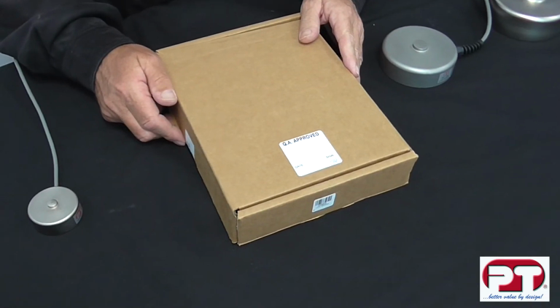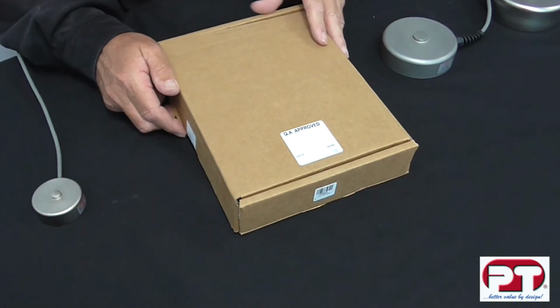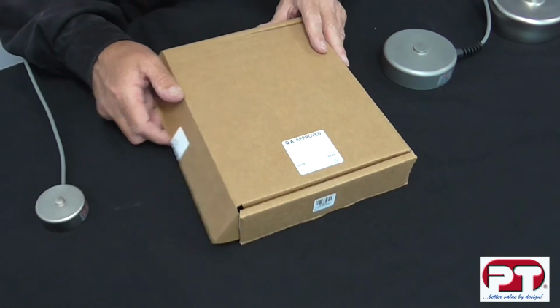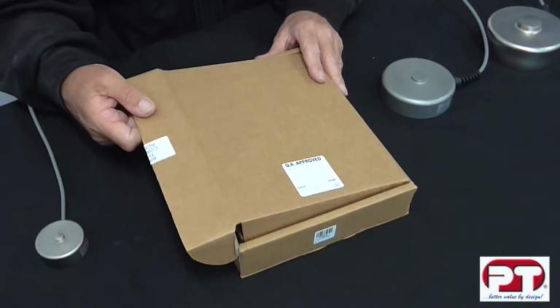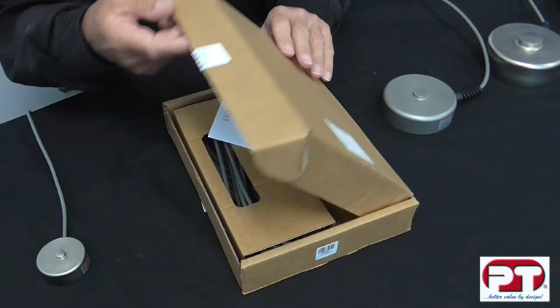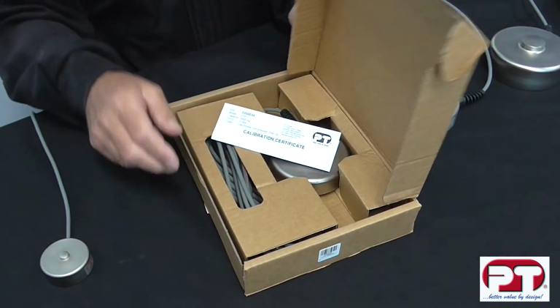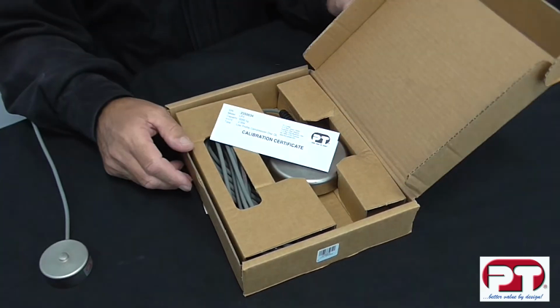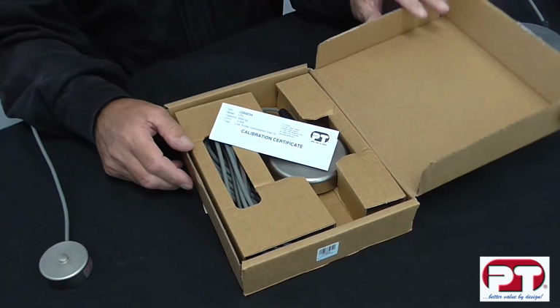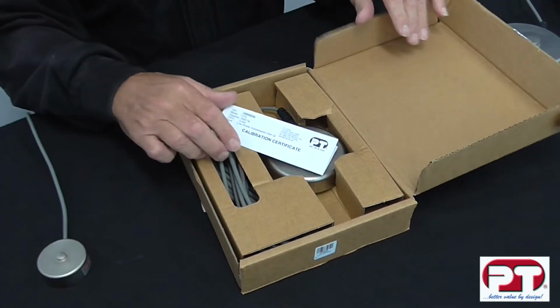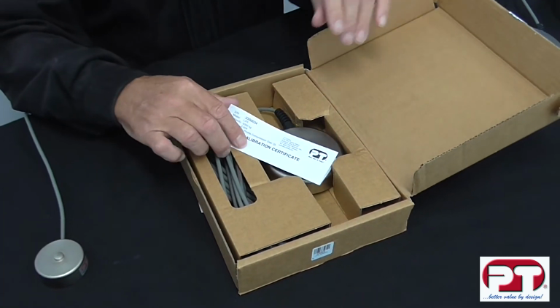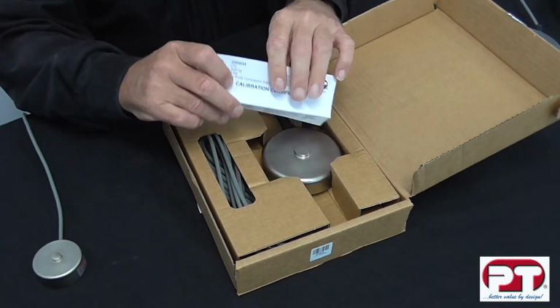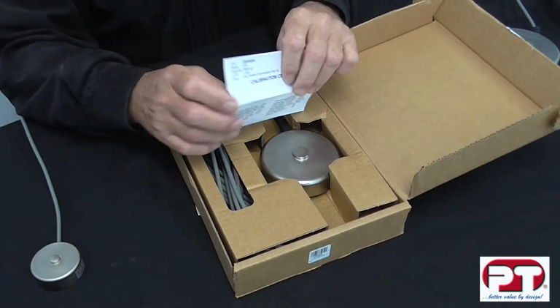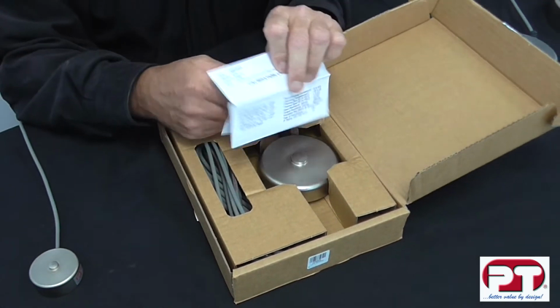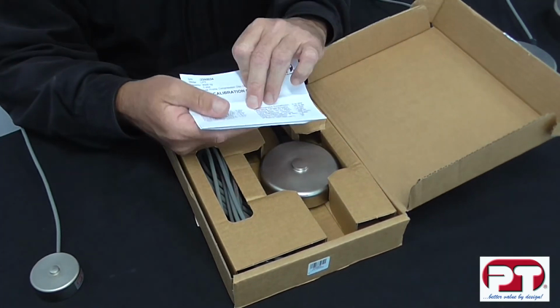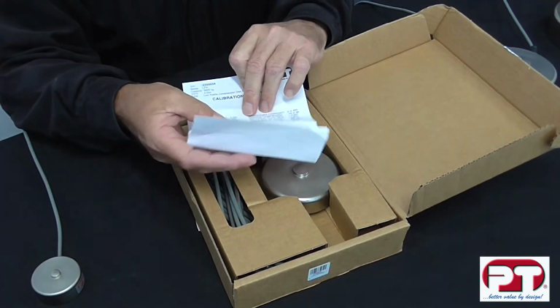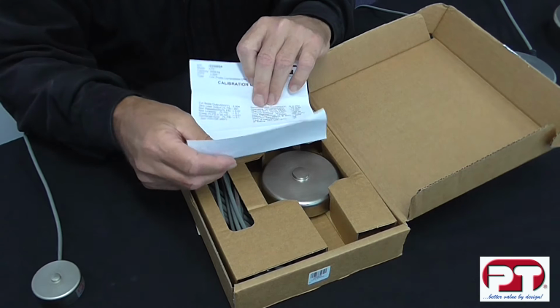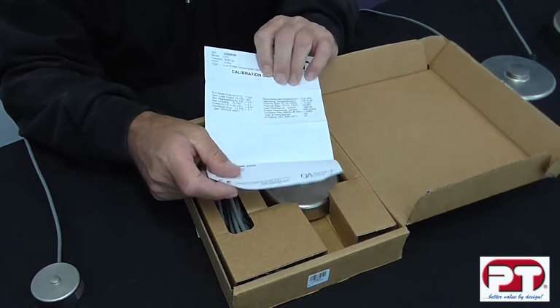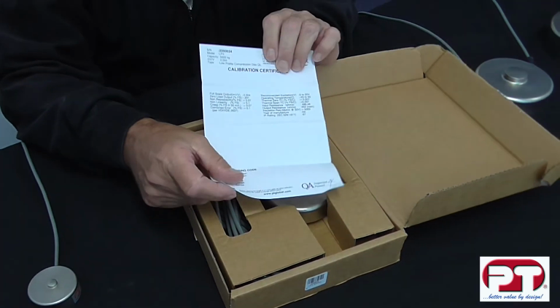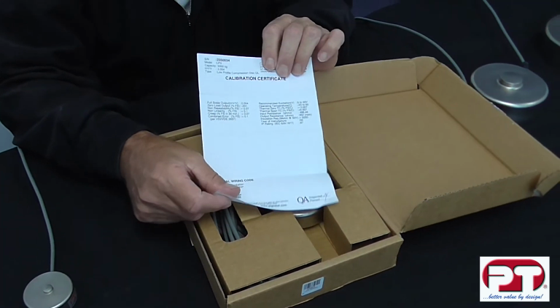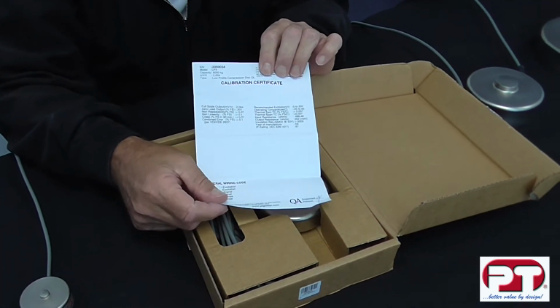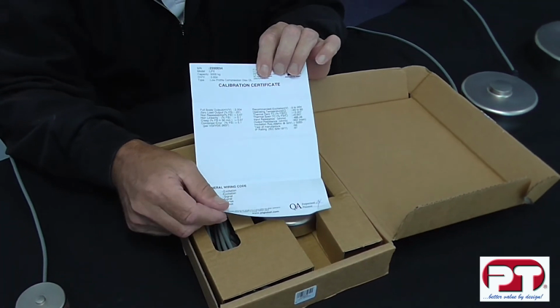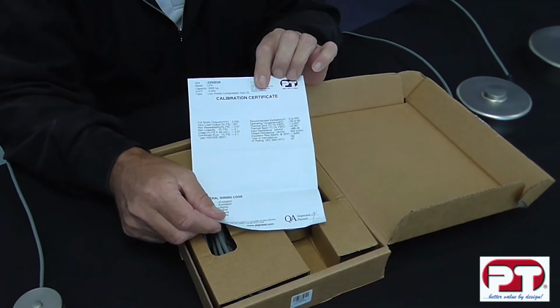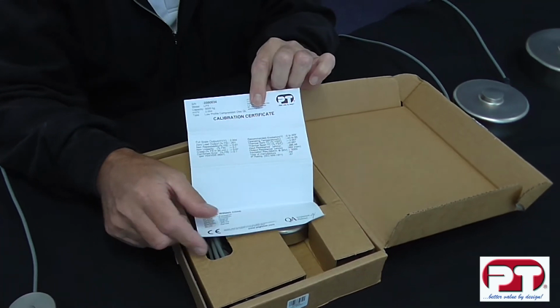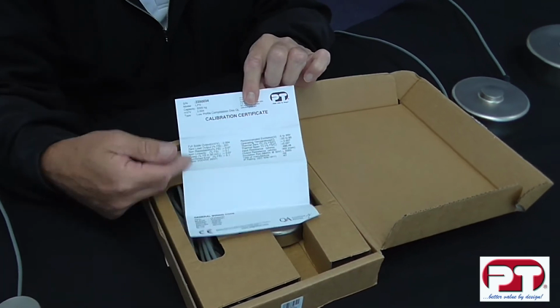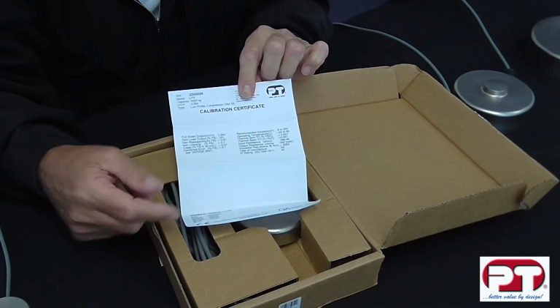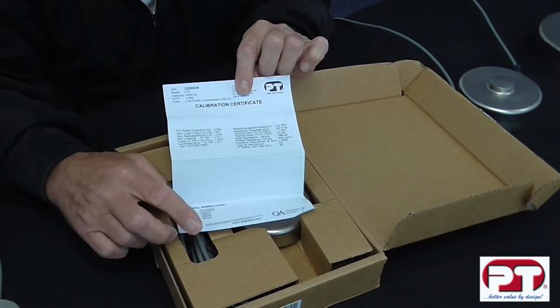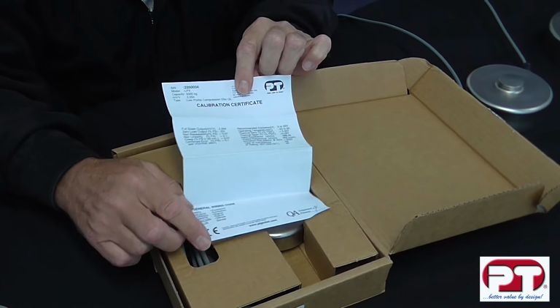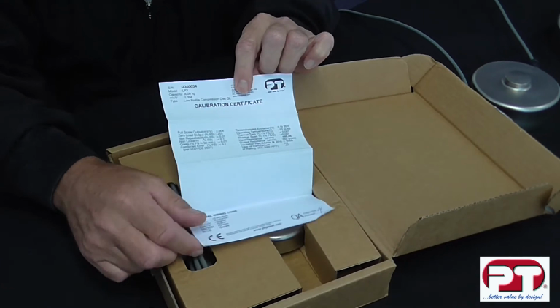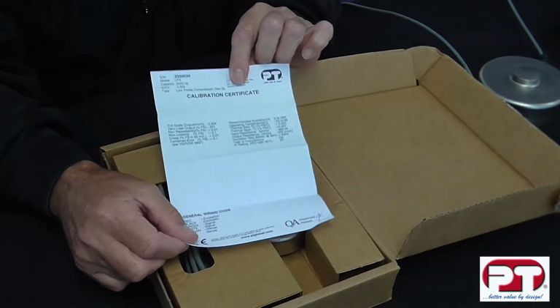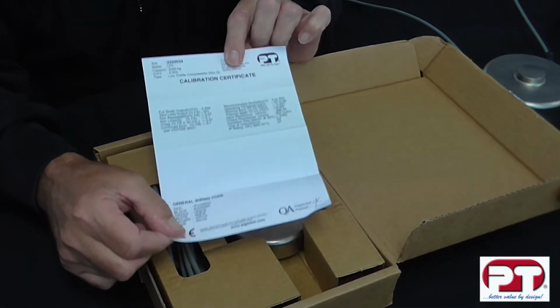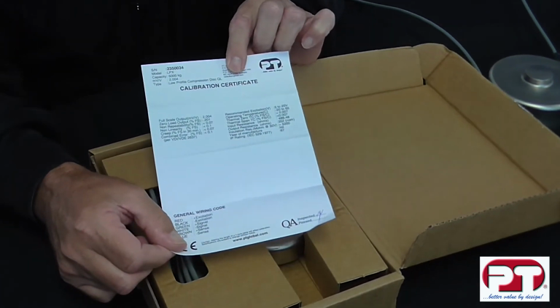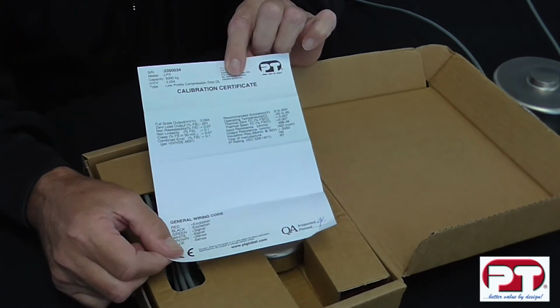In this segment, we're going to show you PT's LPX compression load cell. The packaging contains a dedicated calibration certificate for this cell, and the certificate shows important information used for calibration and installation, so please don't discard.